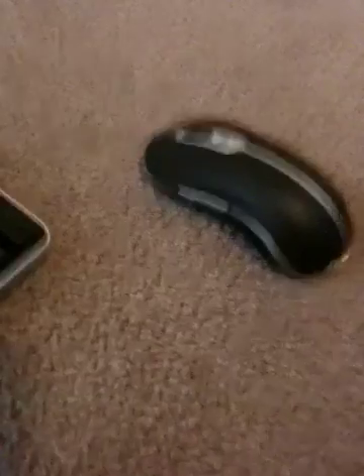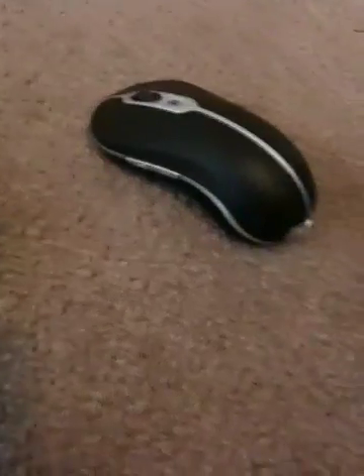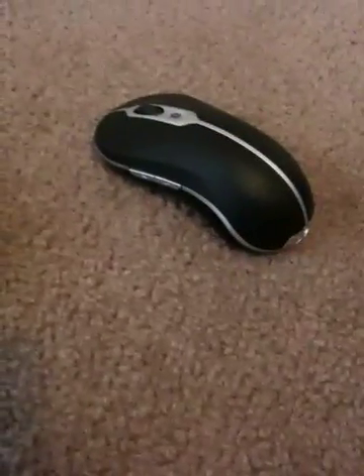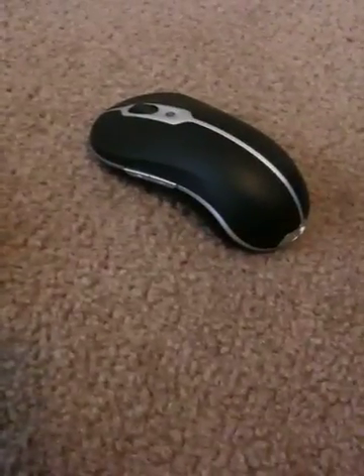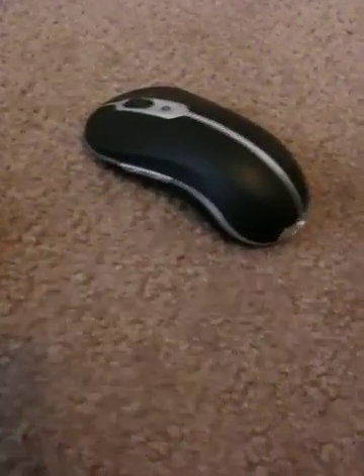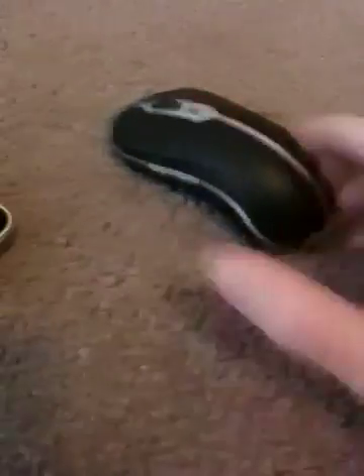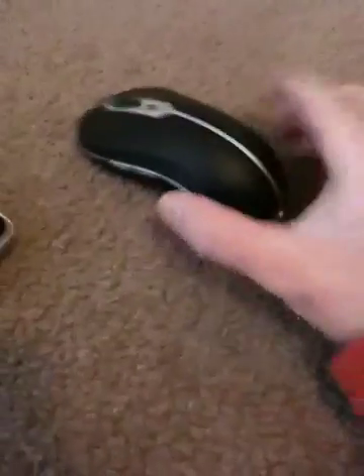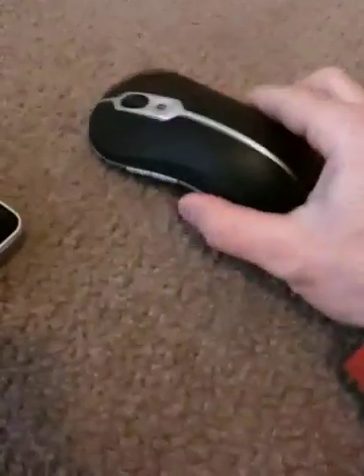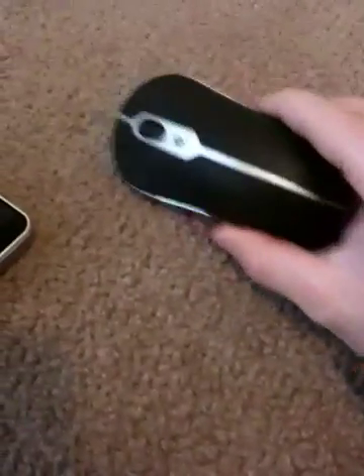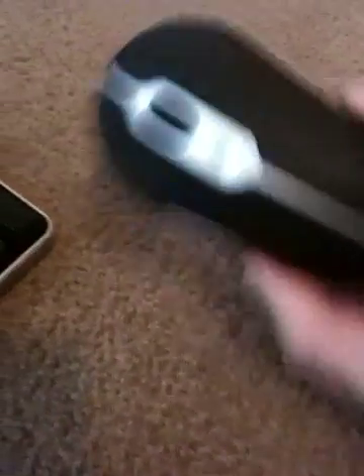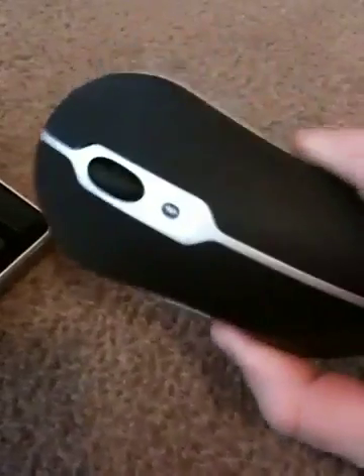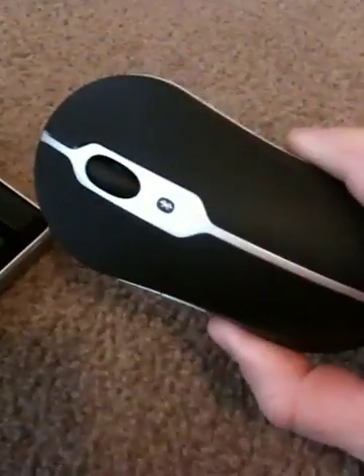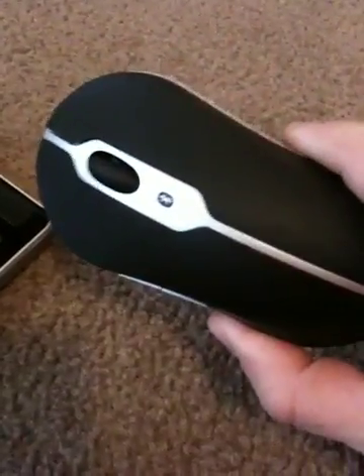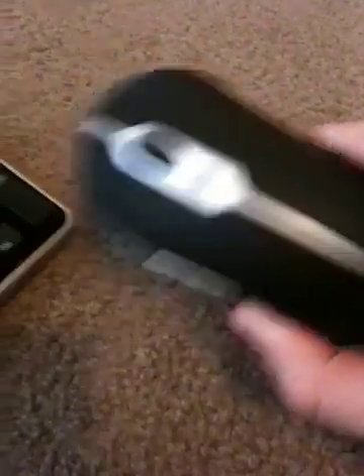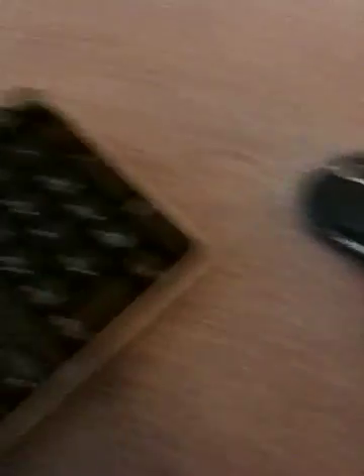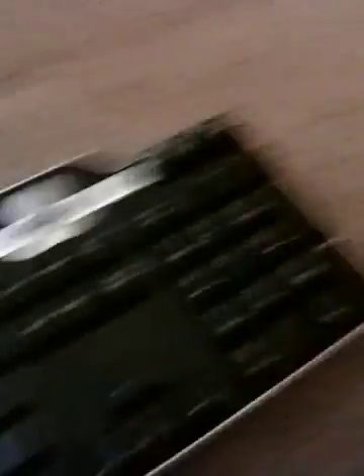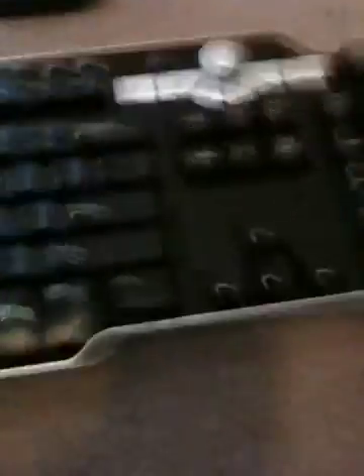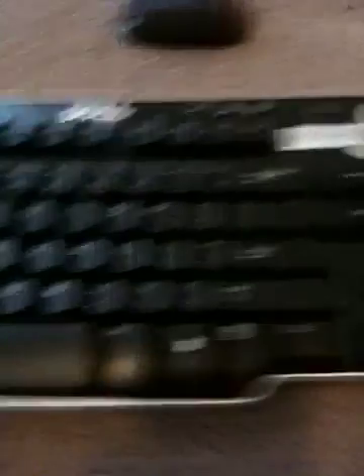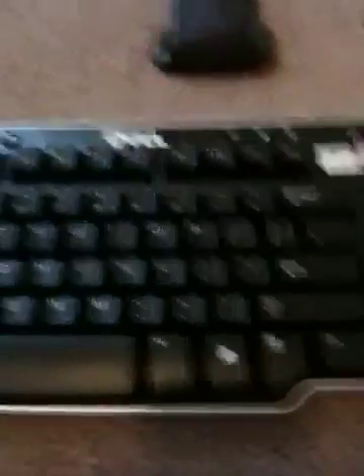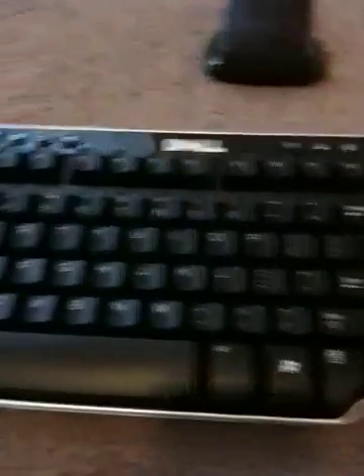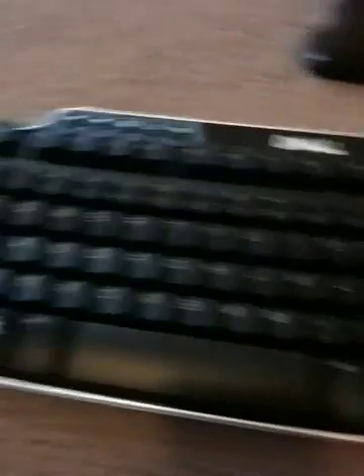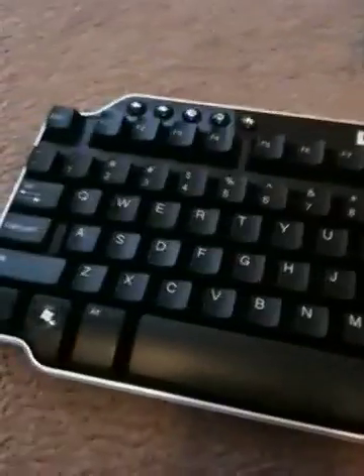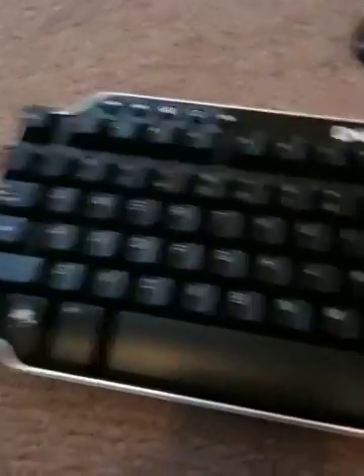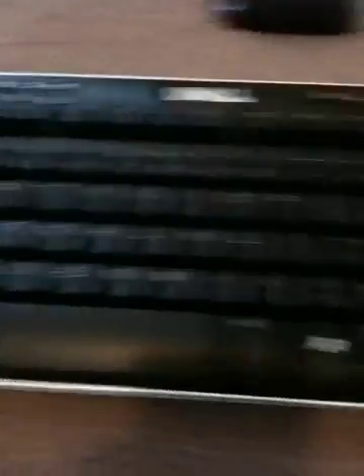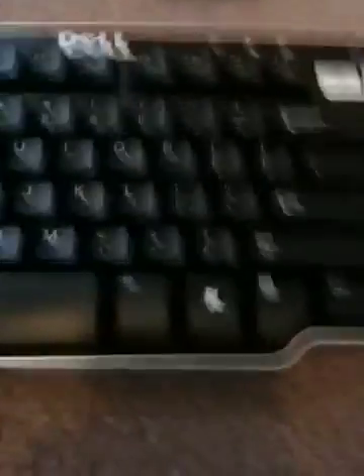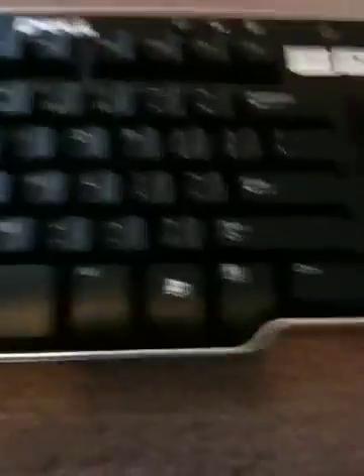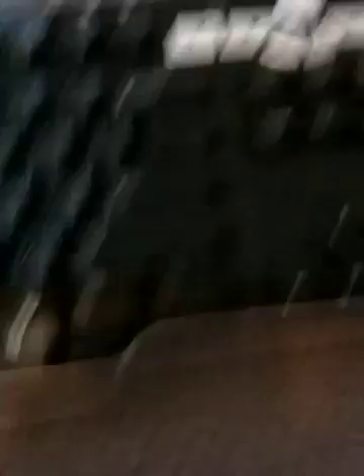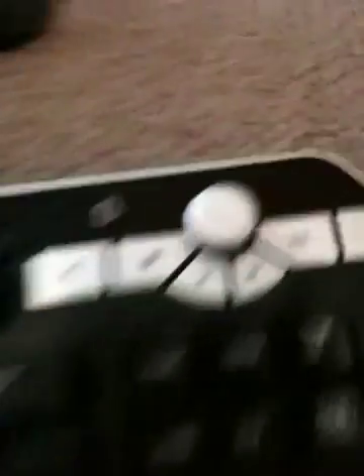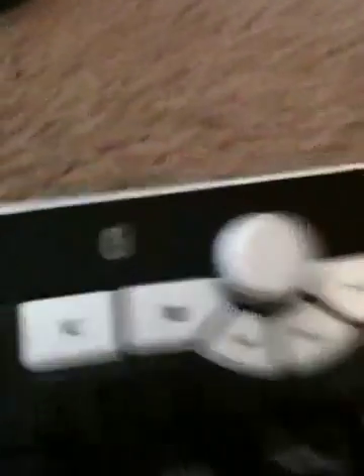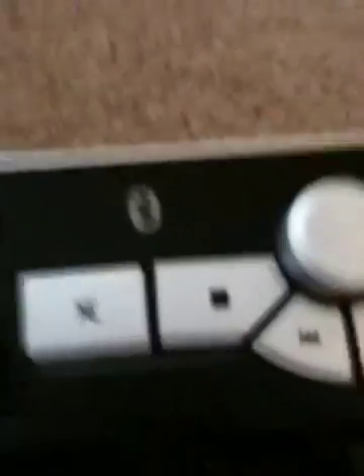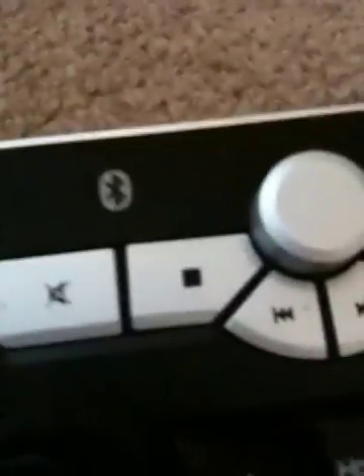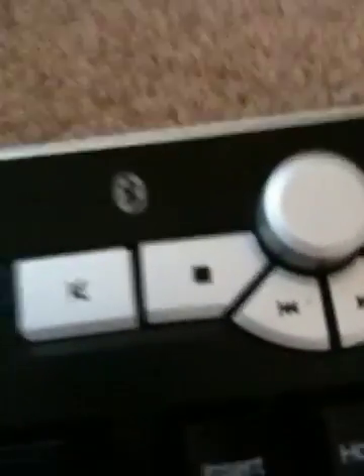Here is my mouse. It's Bluetooth. See? Bluetooth. Right here is the keyboard. It is also Bluetooth. You see? Bluetooth.